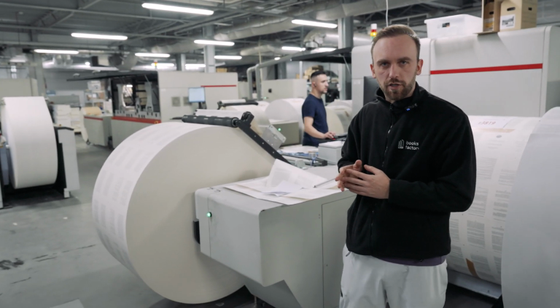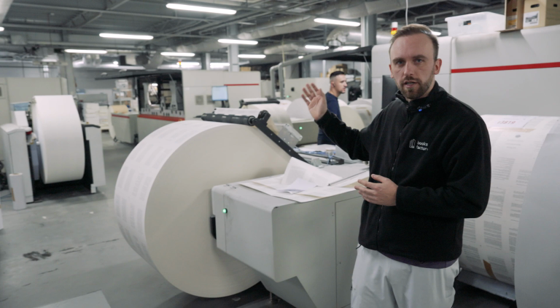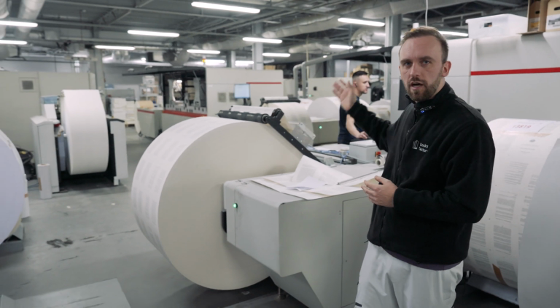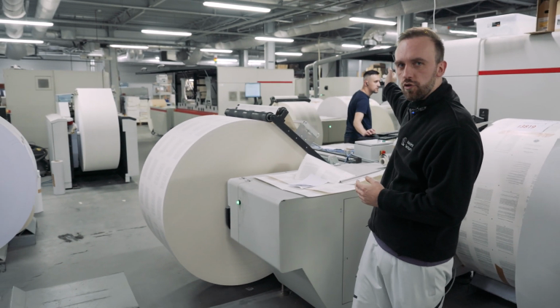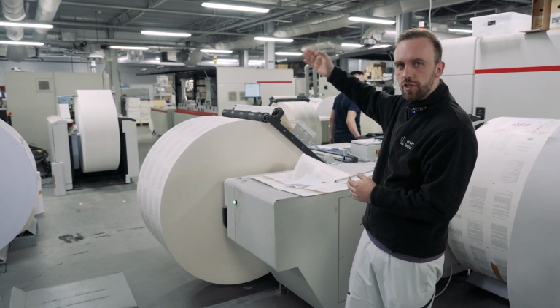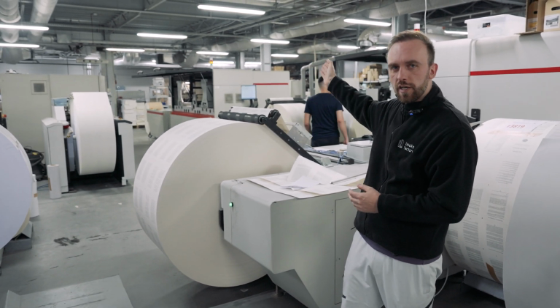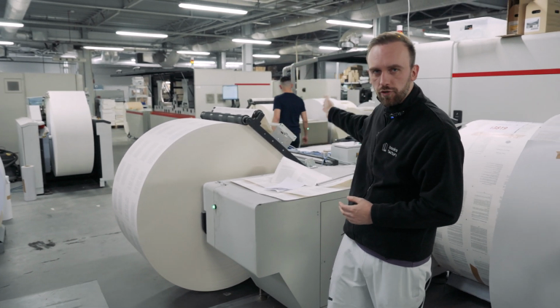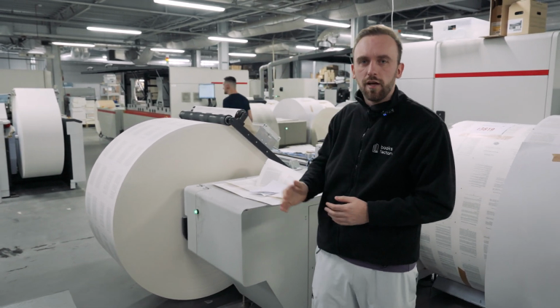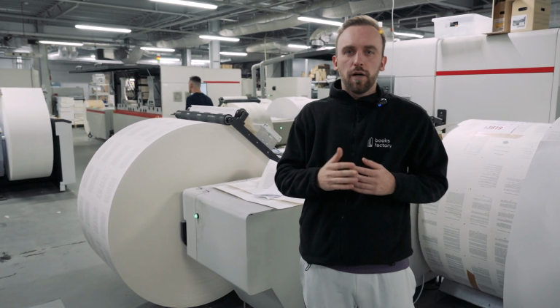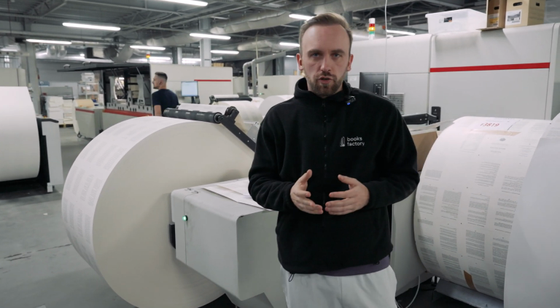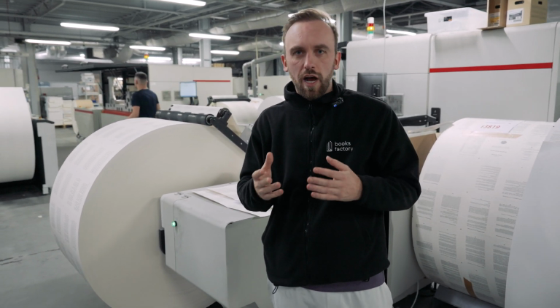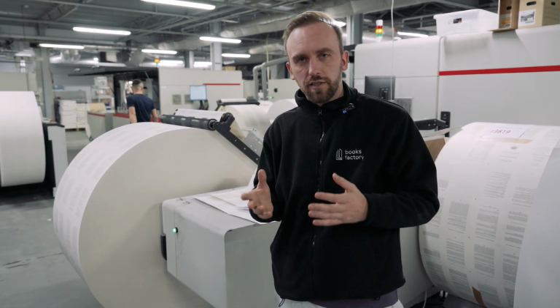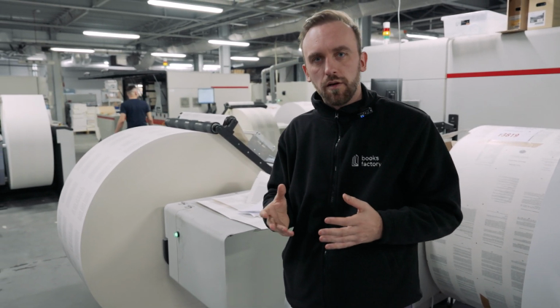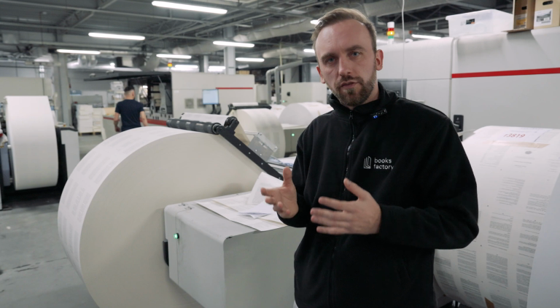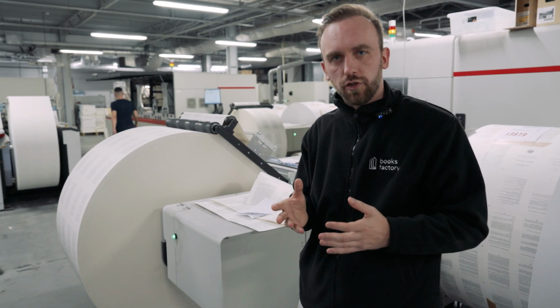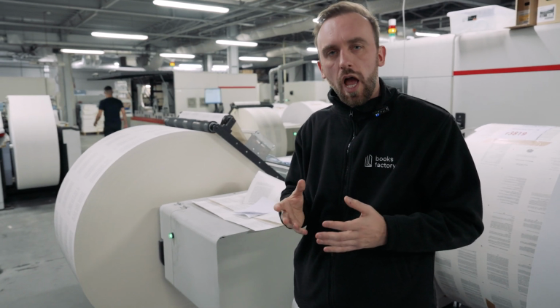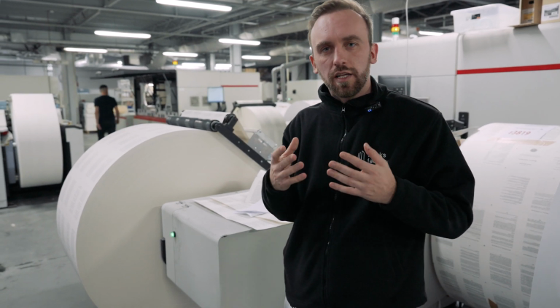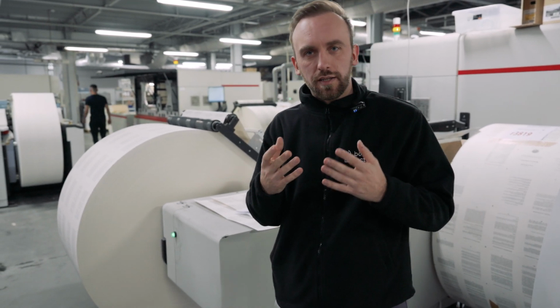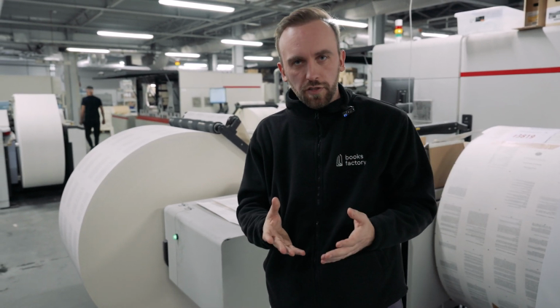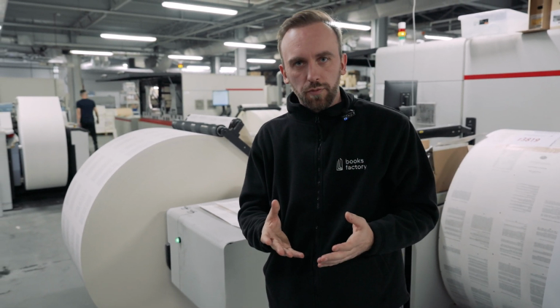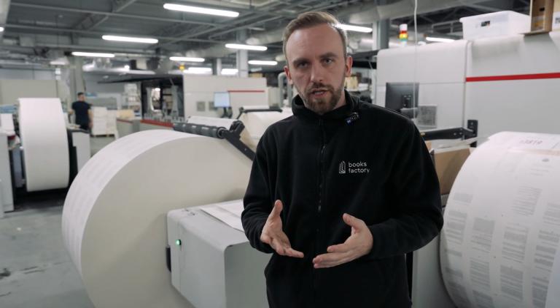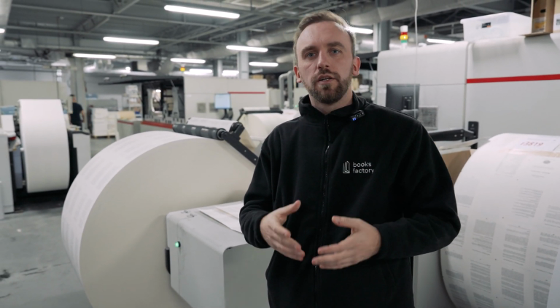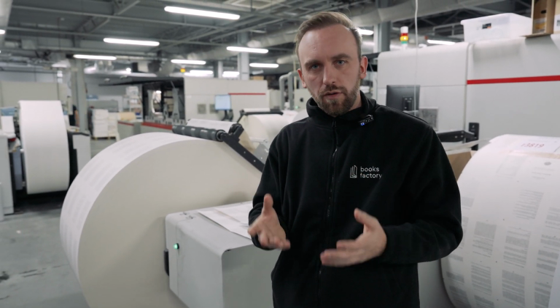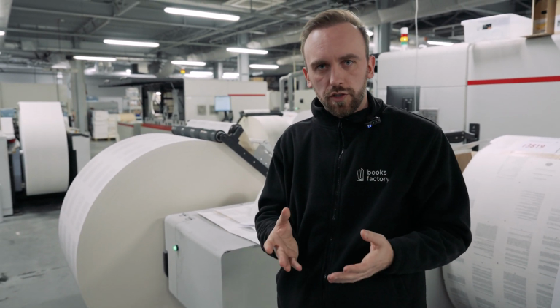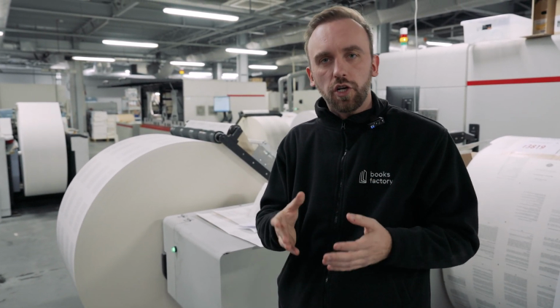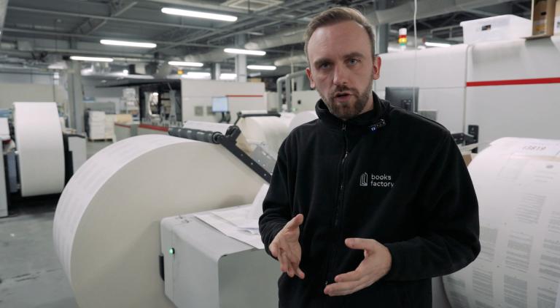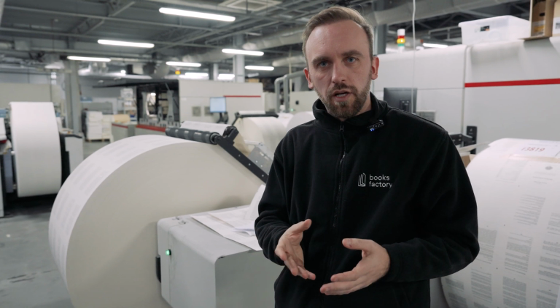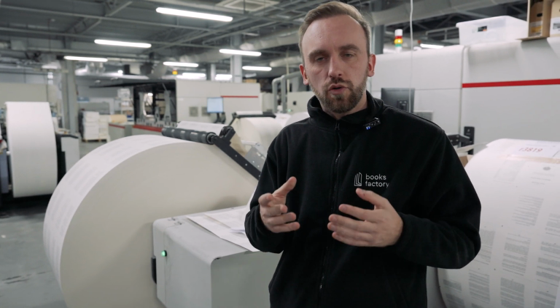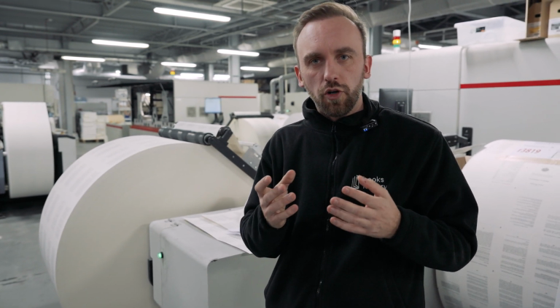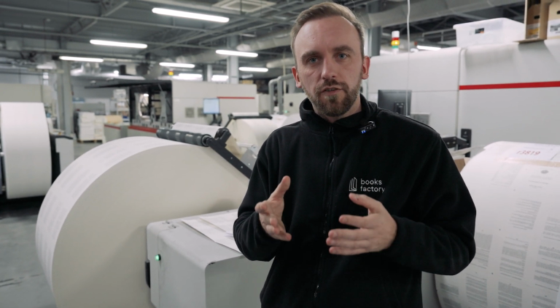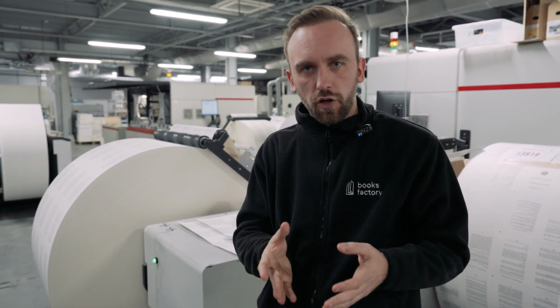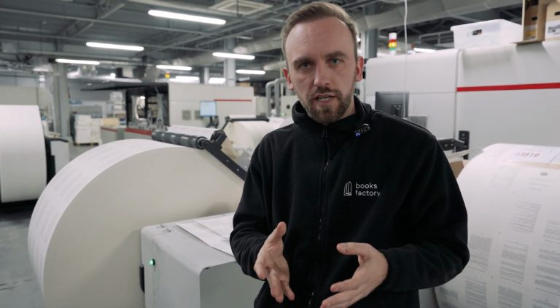We've got a bunch of machines here — one, two, three, four, five. Initially, each of them behaves differently. But thanks to our adjustments and experience, in the end they all print exactly how we want them to.